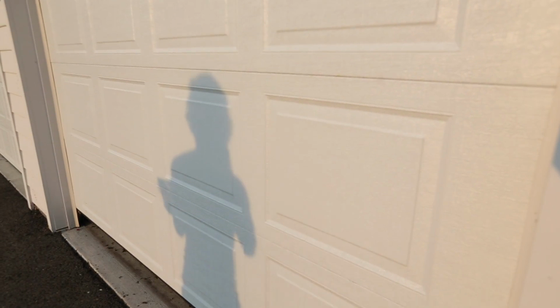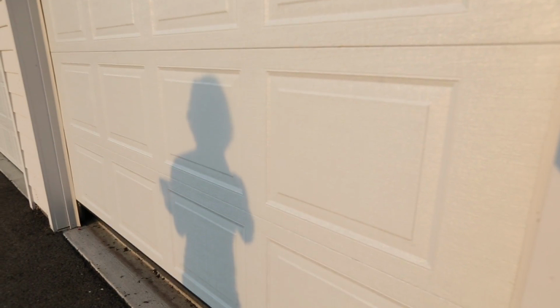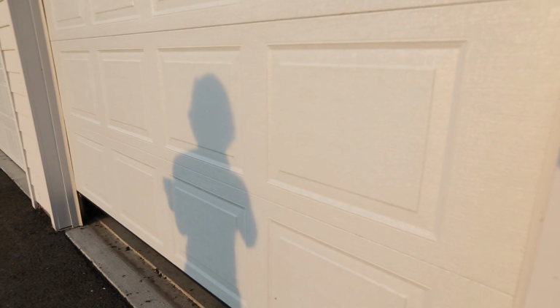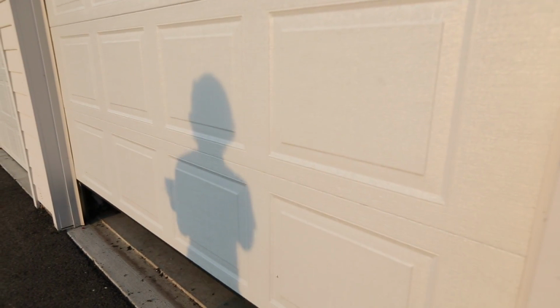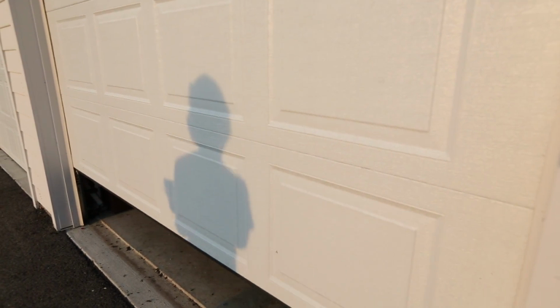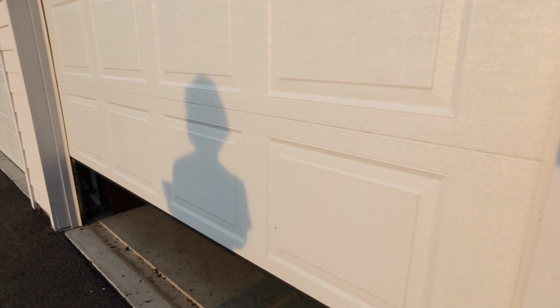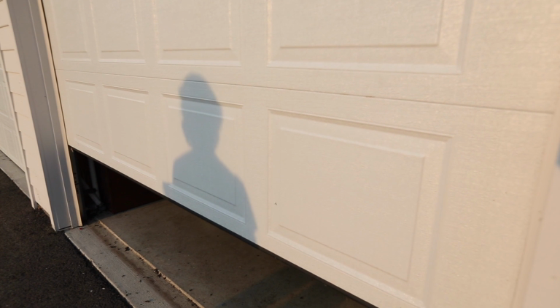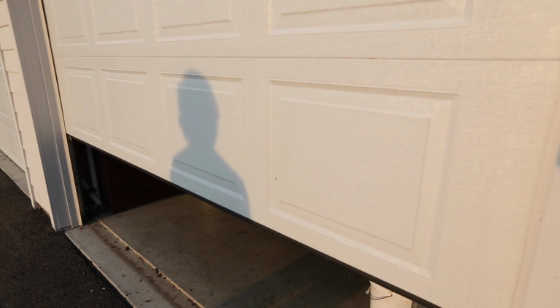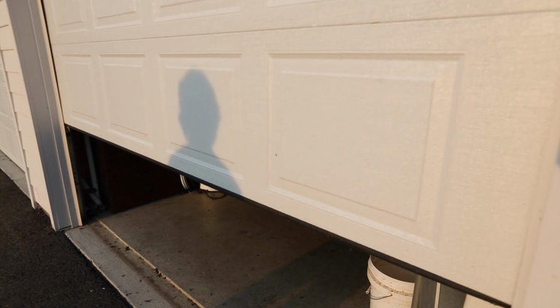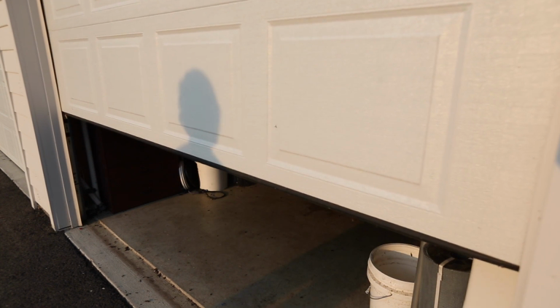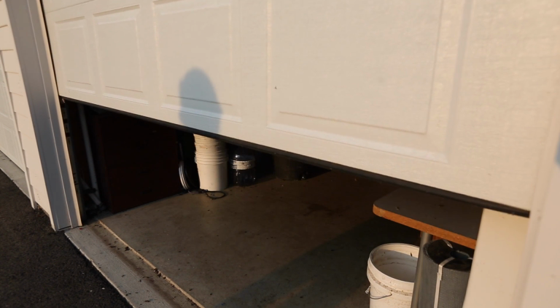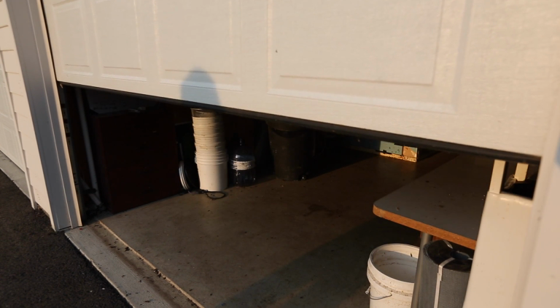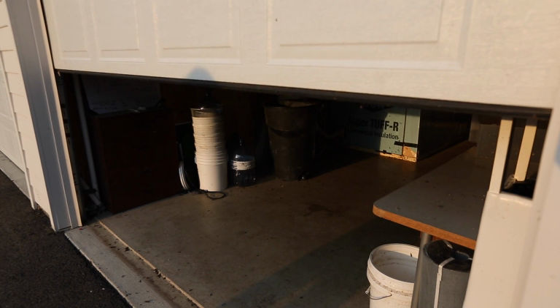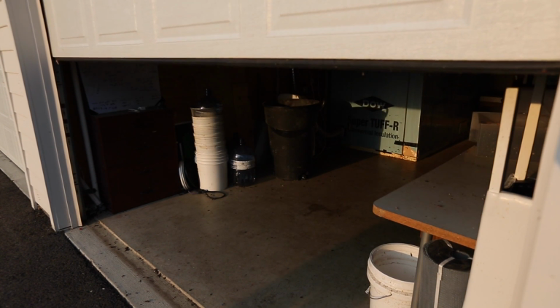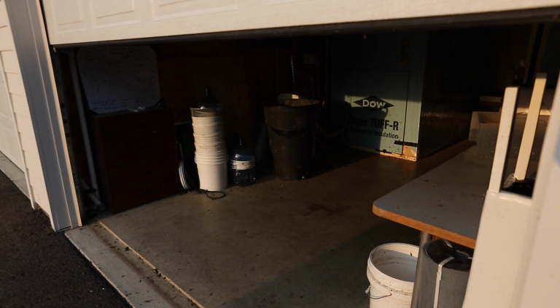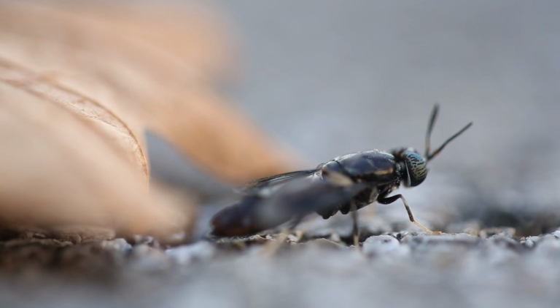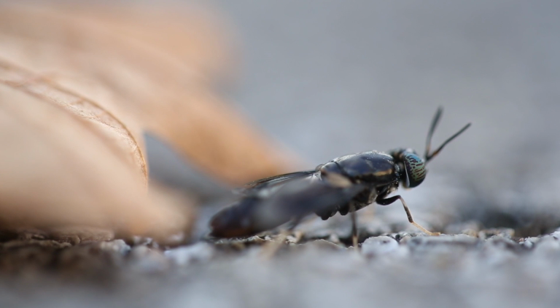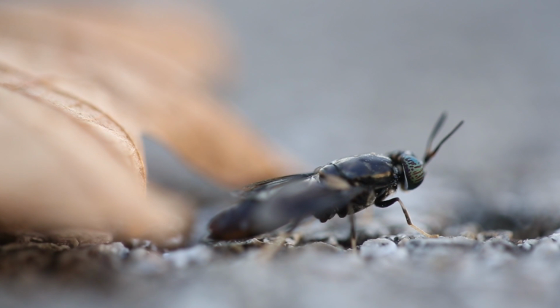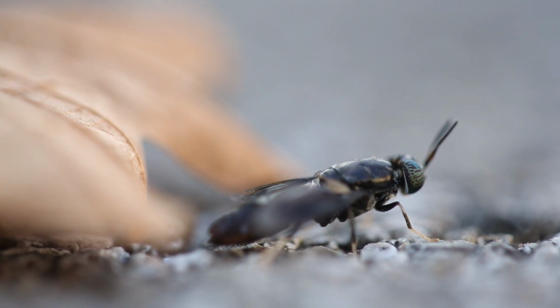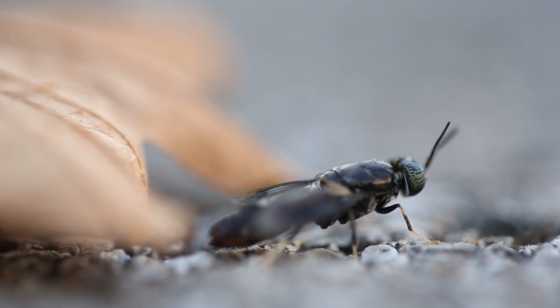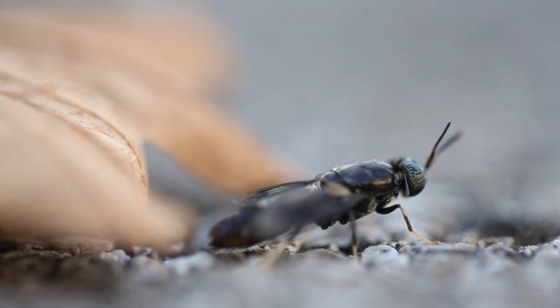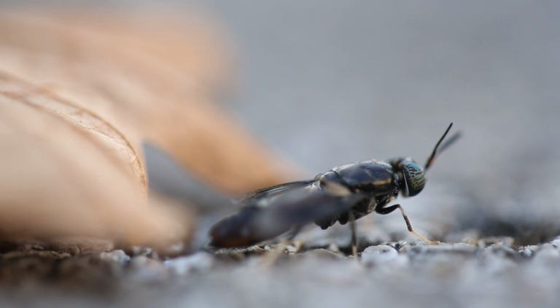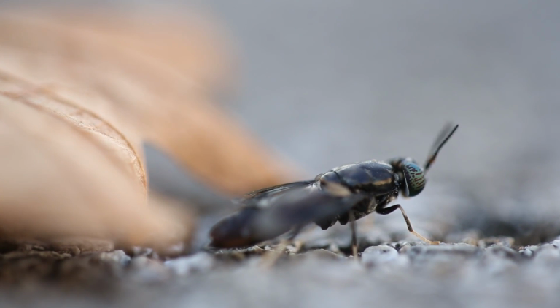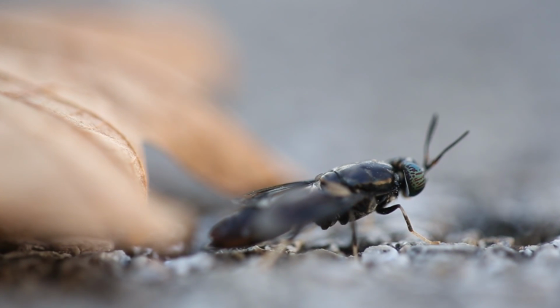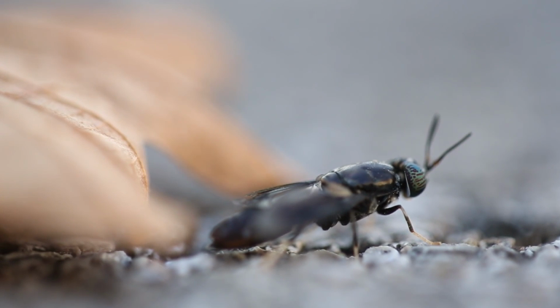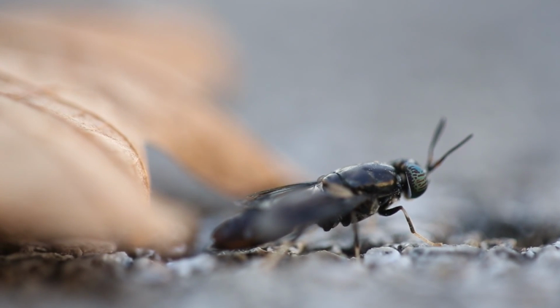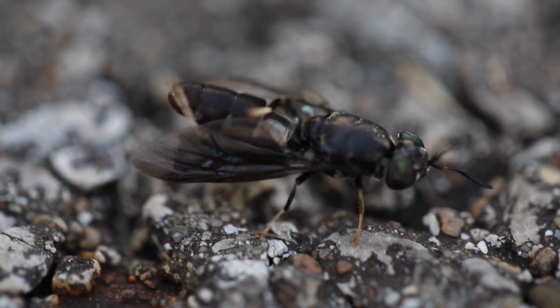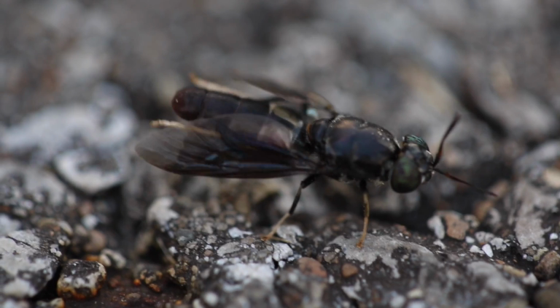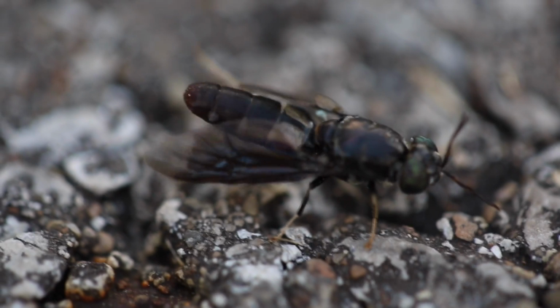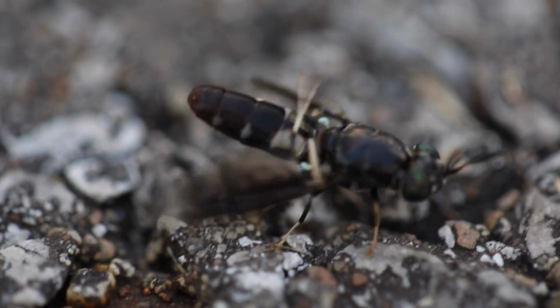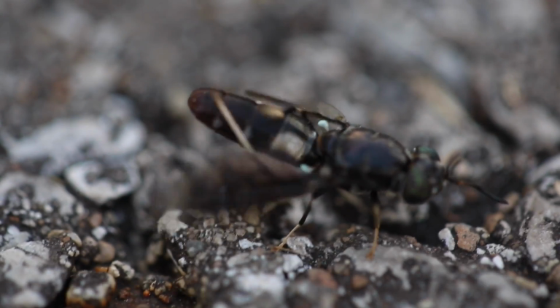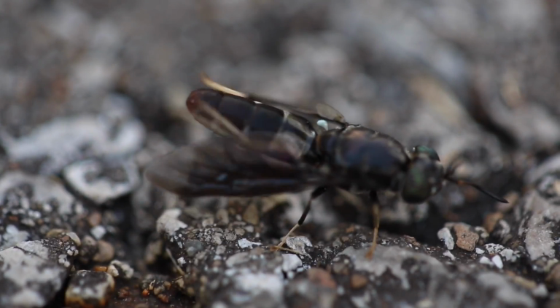I've been looking for something that was going to help us take this burden of food waste or organic waste and turn it into something that's valuable. The black soldier fly — the scientific name is Hermetia illucens — and they're native to the Americas. They have spread worldwide since World War II.